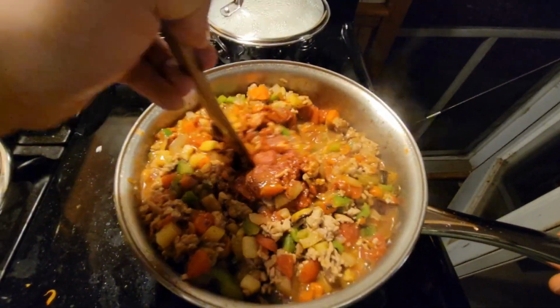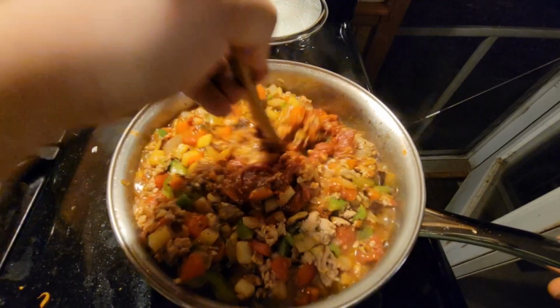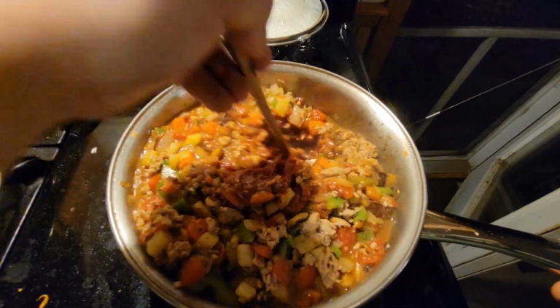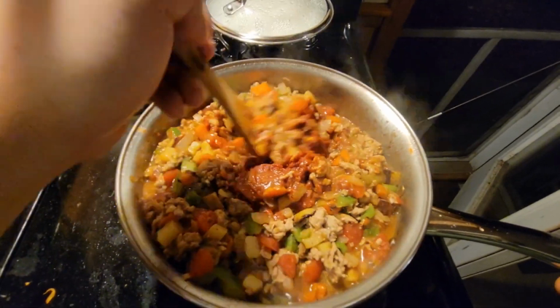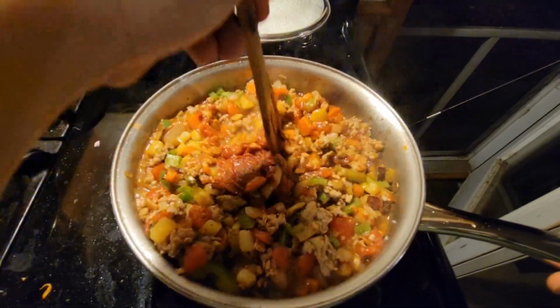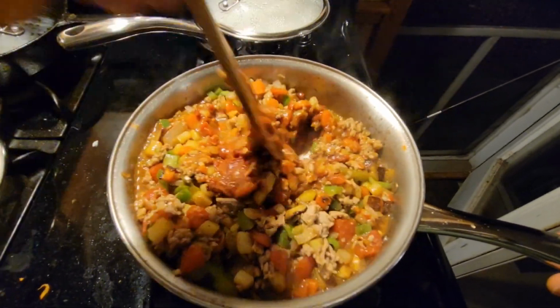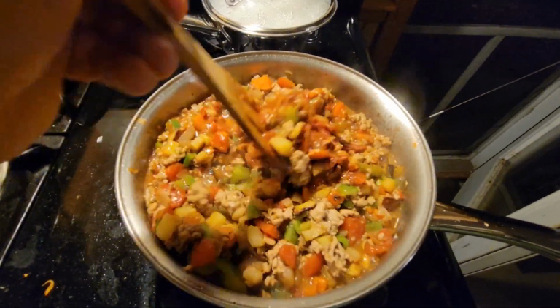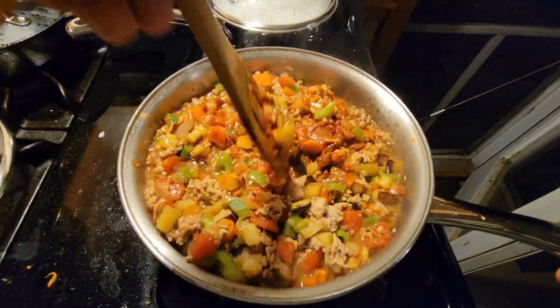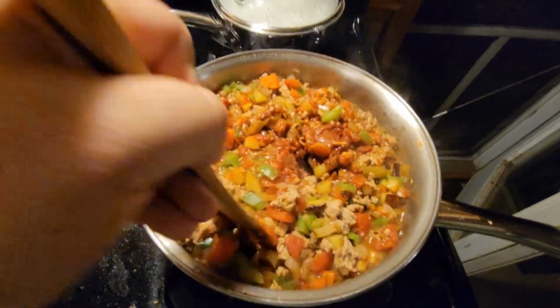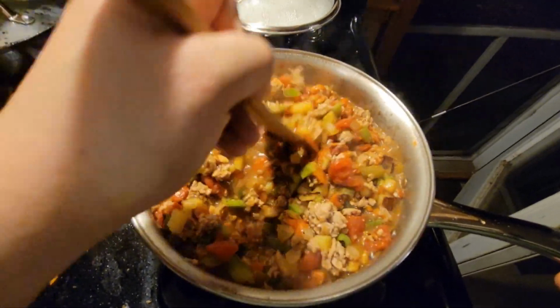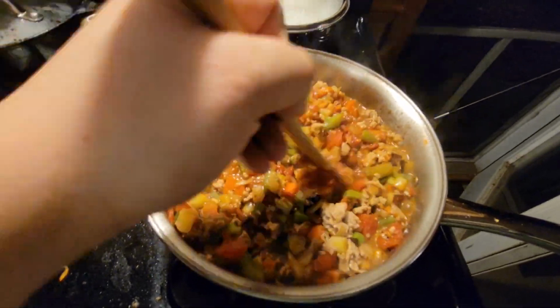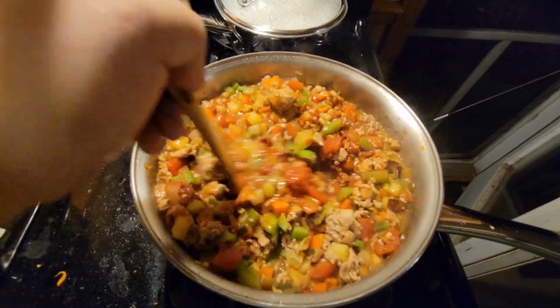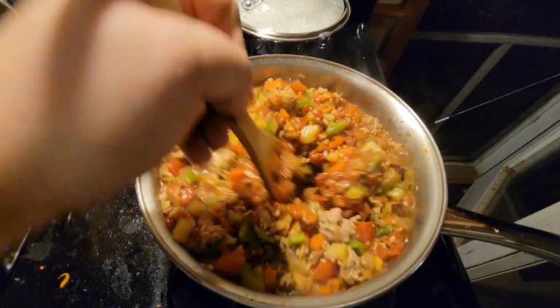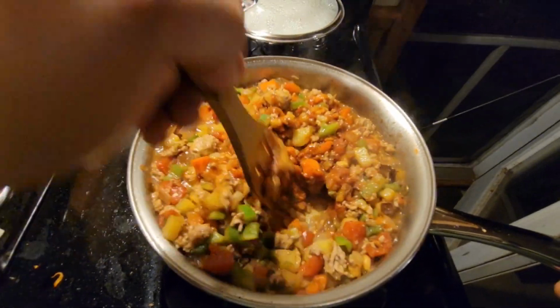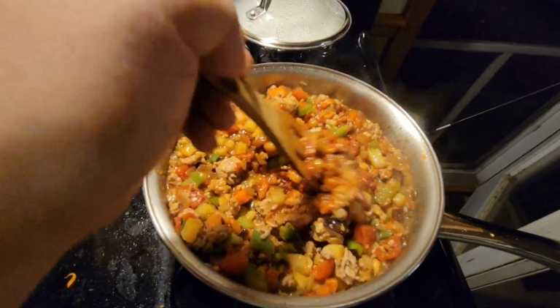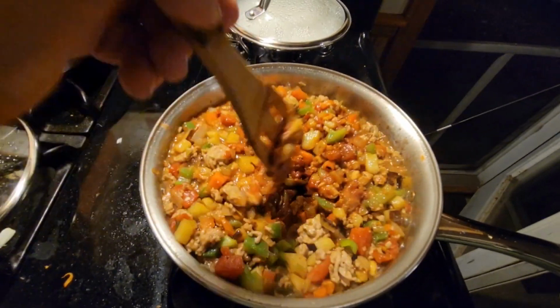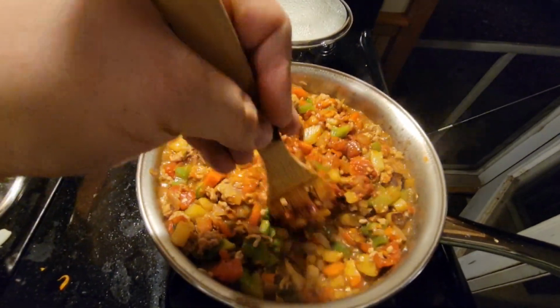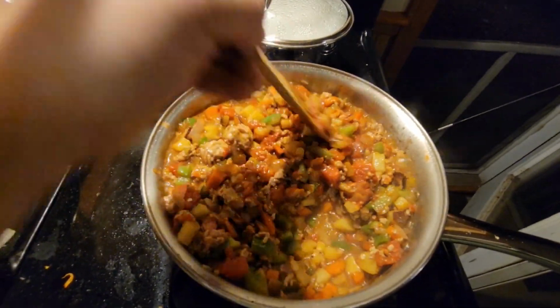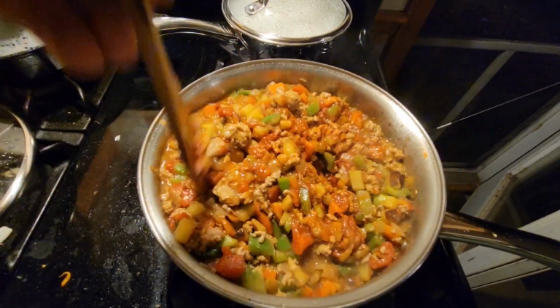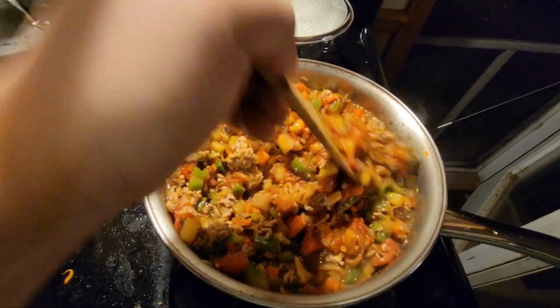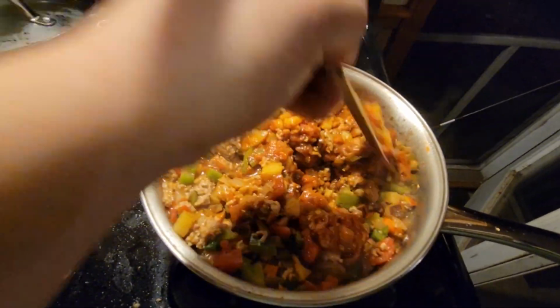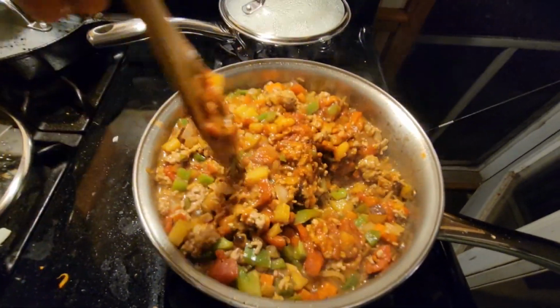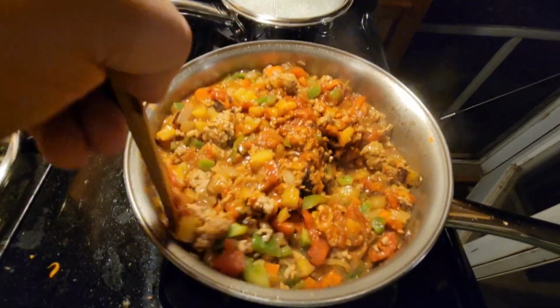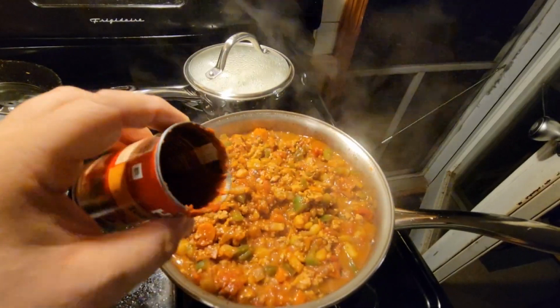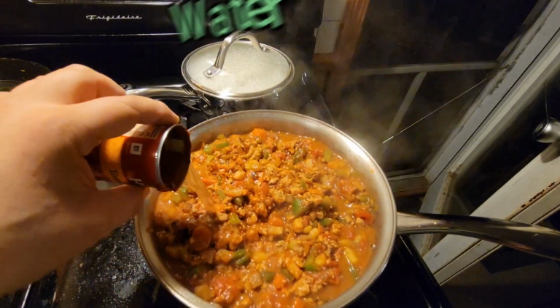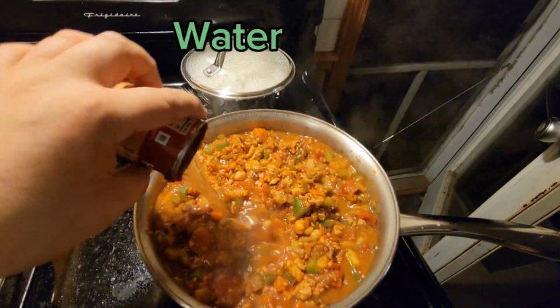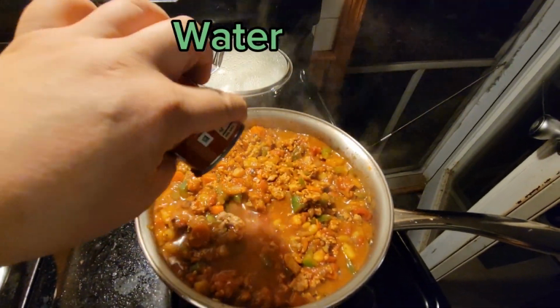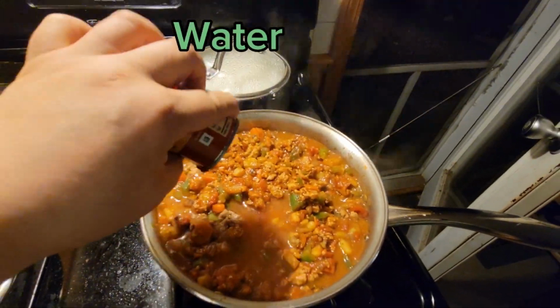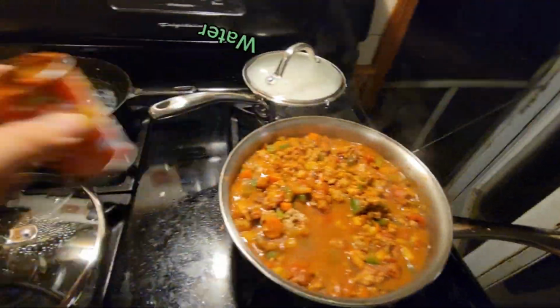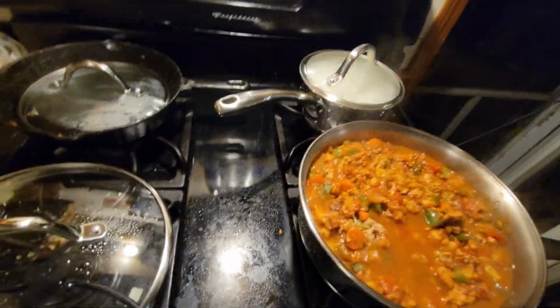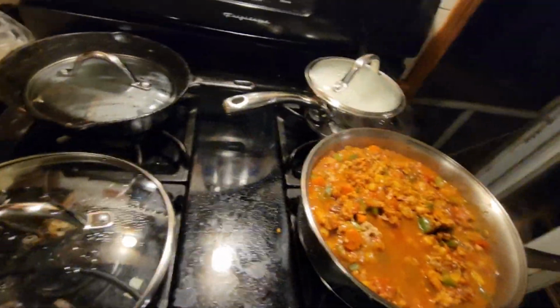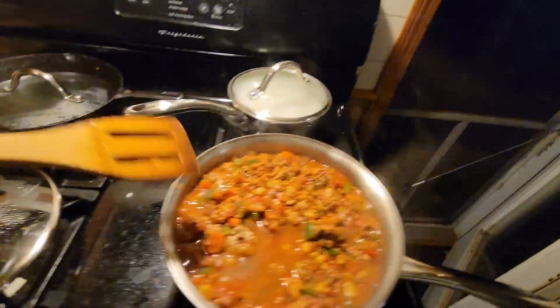You can put some sugar — some people like to put sugar — but I think I'm gonna wait. There's some sweetness from the oyster sauce already. Water, mix it.